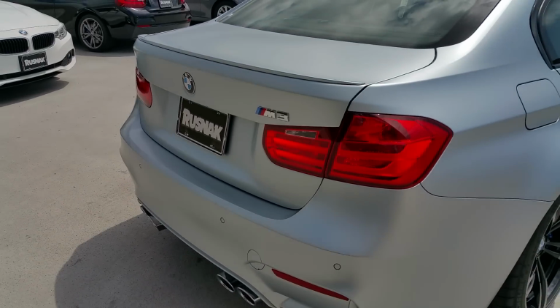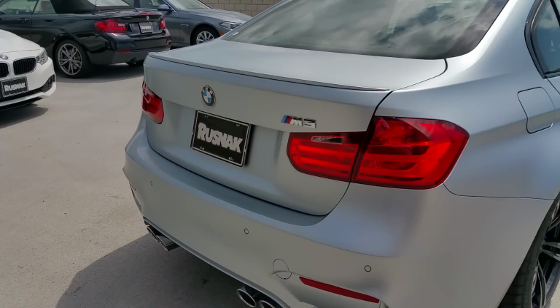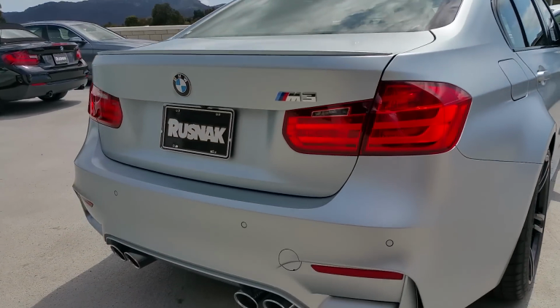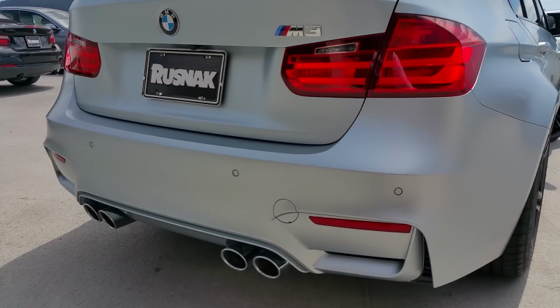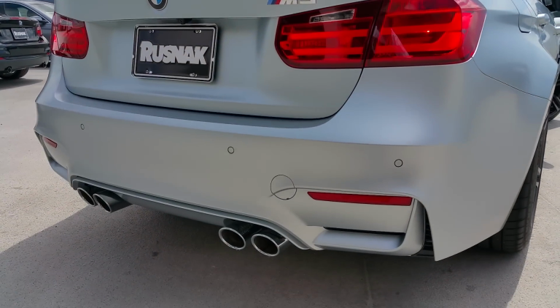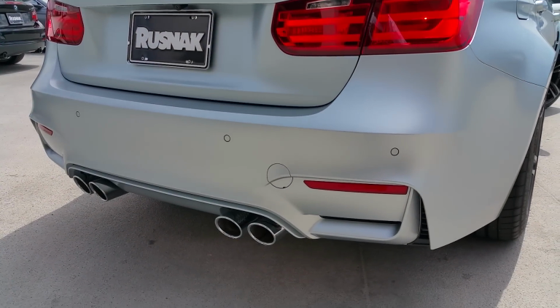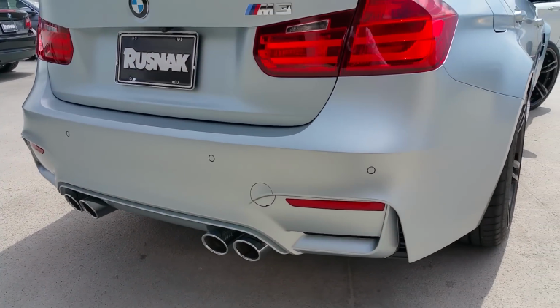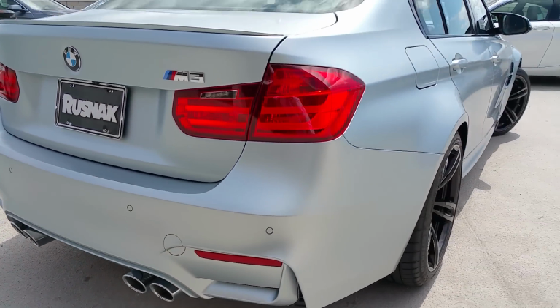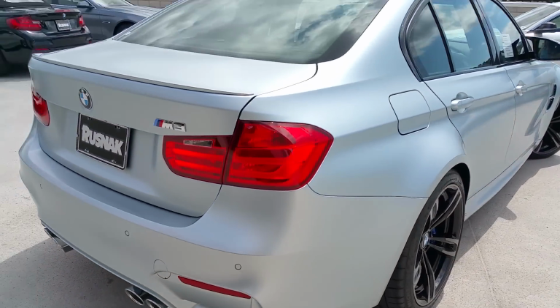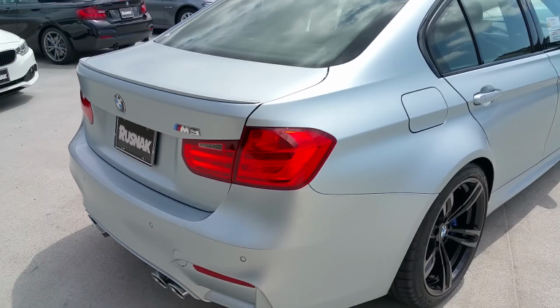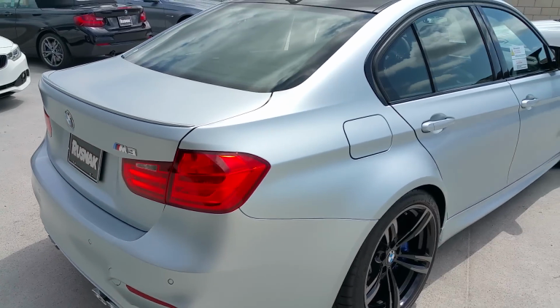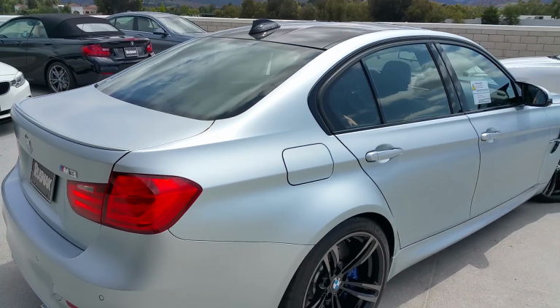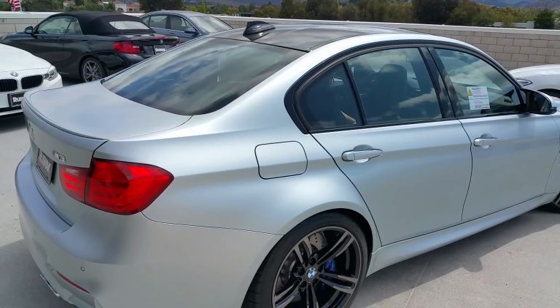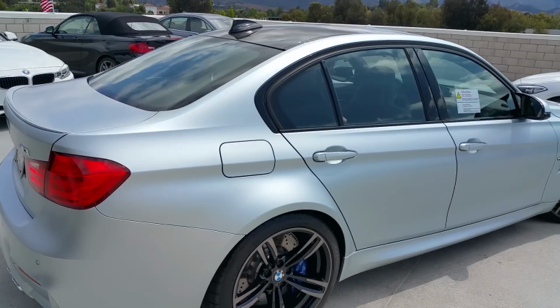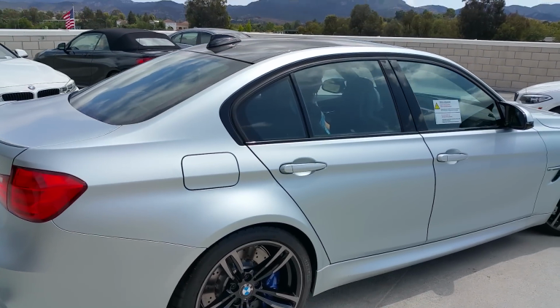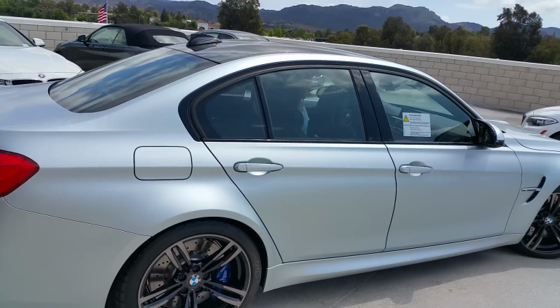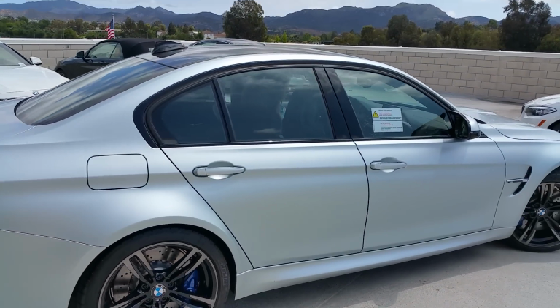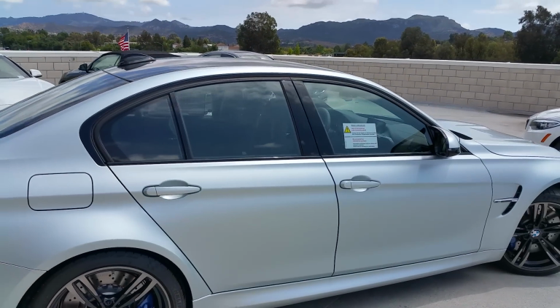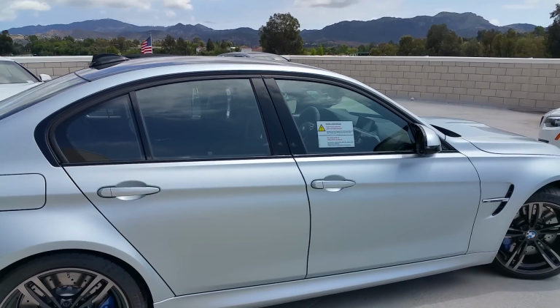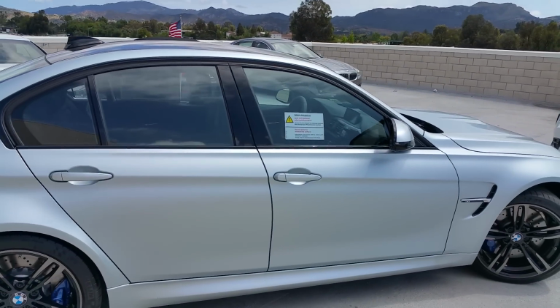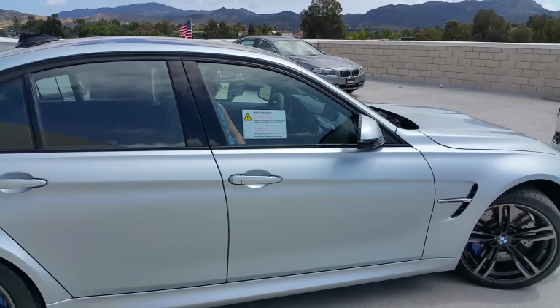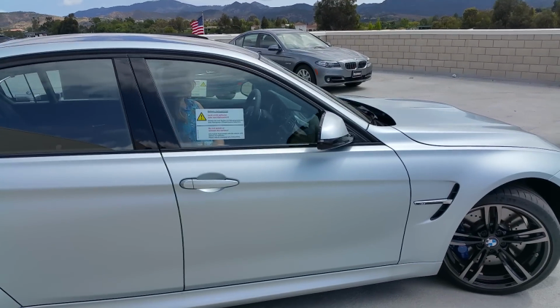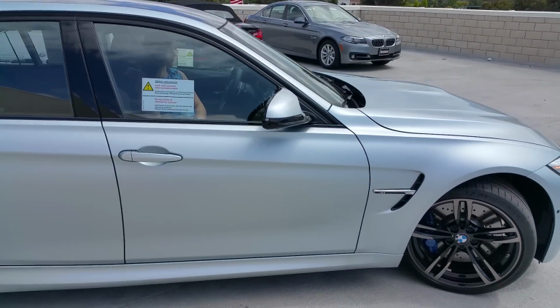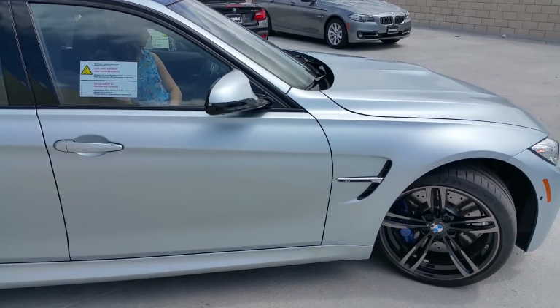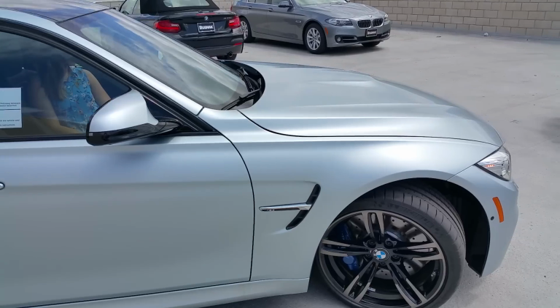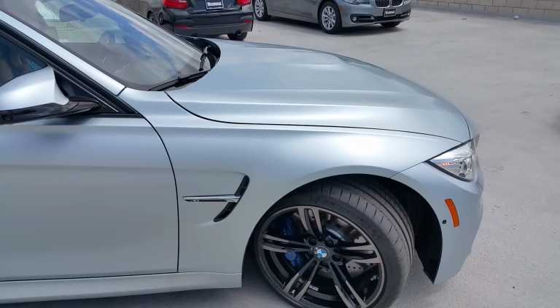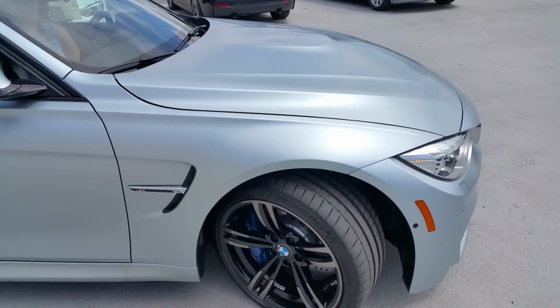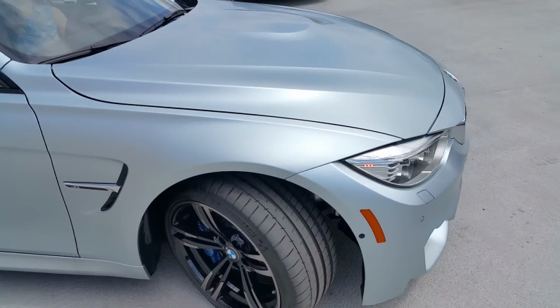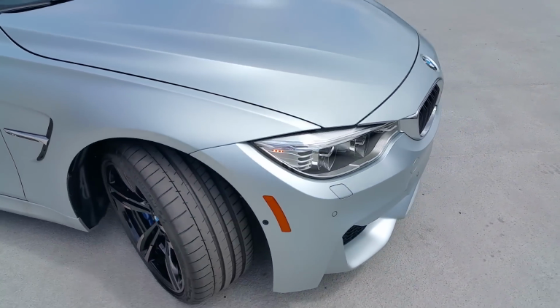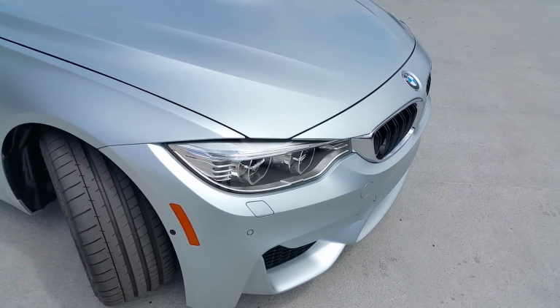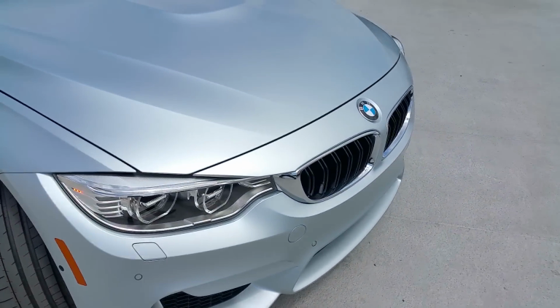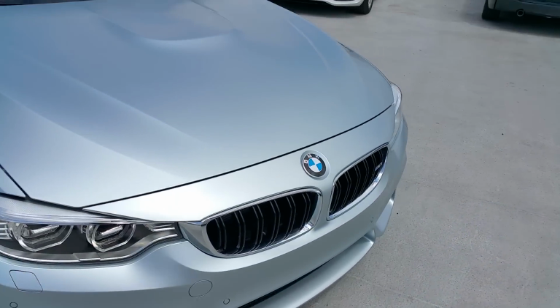Look at the detail of that rear bumper. We've got some clouds coming, so I hope it still looks good on the video, guys. The frozen silver.